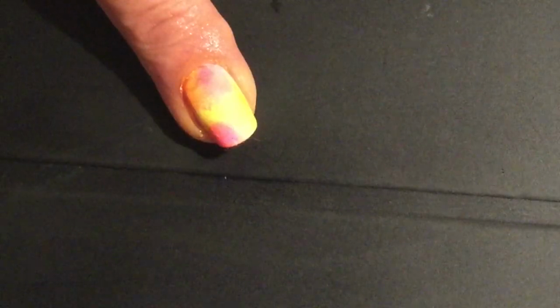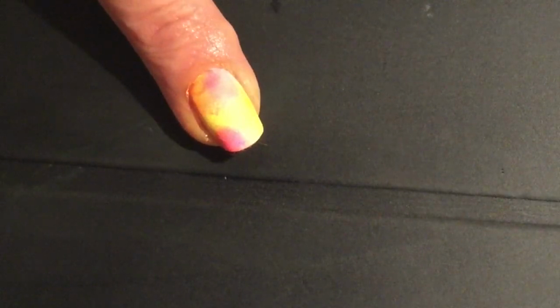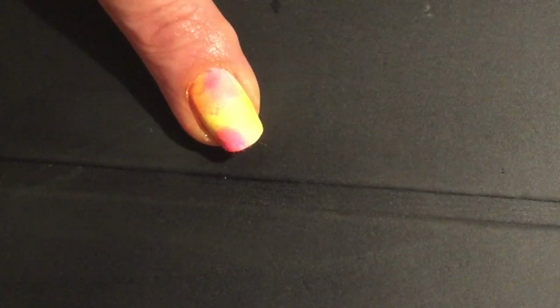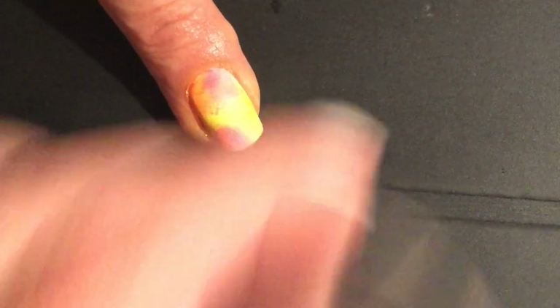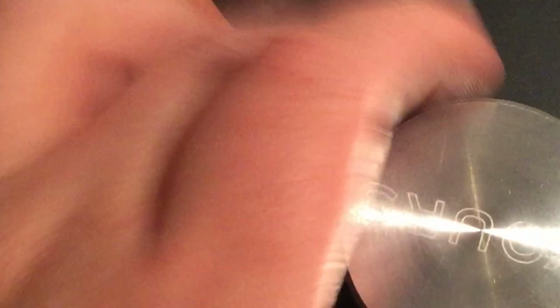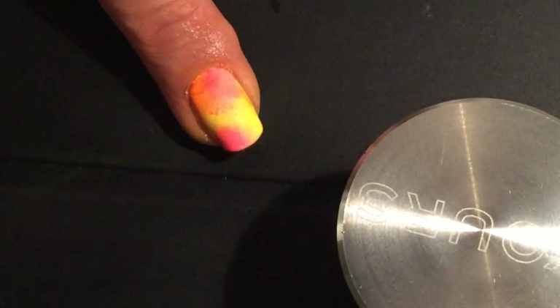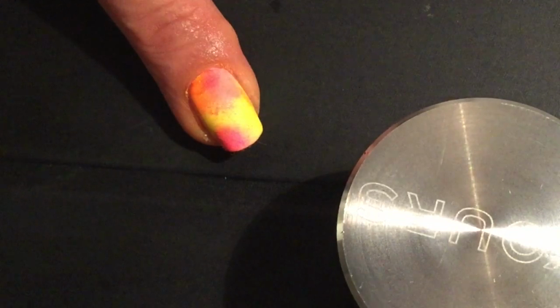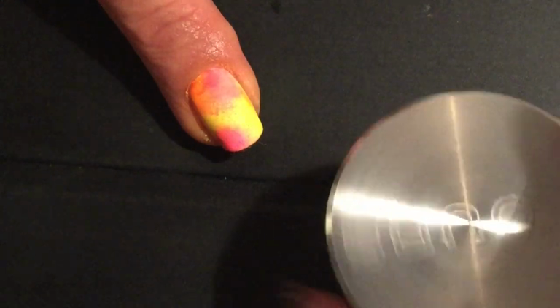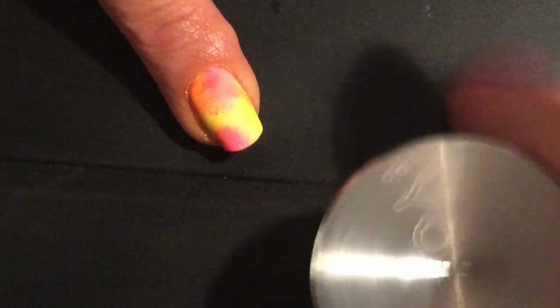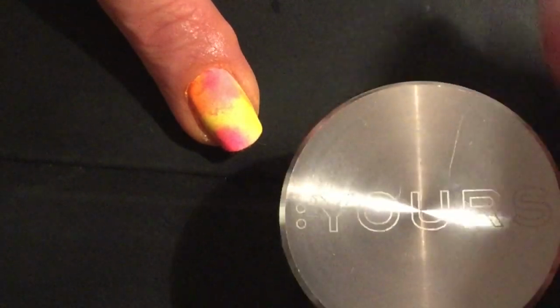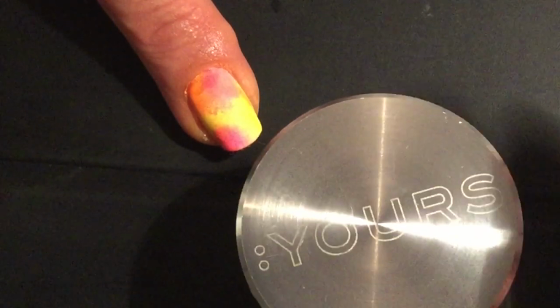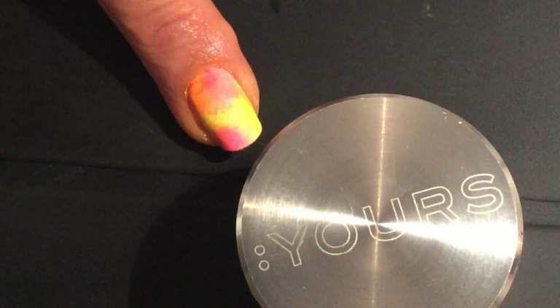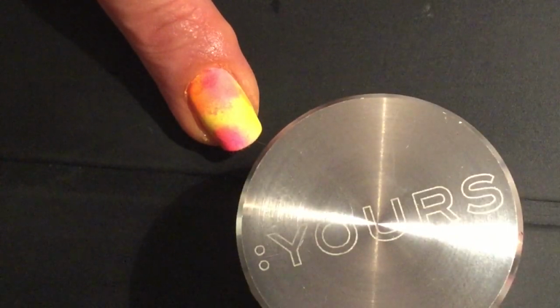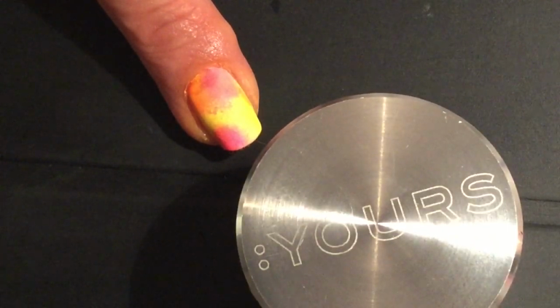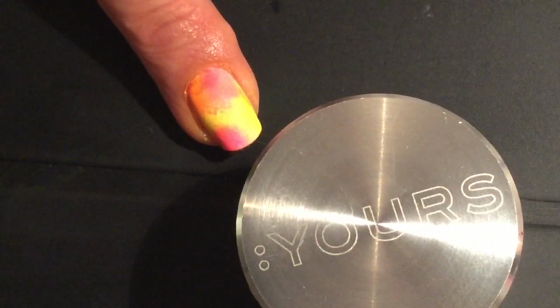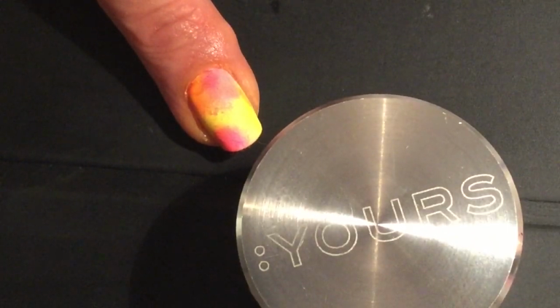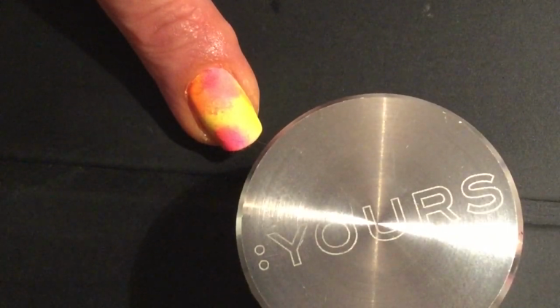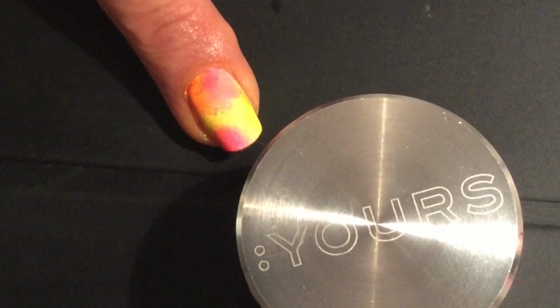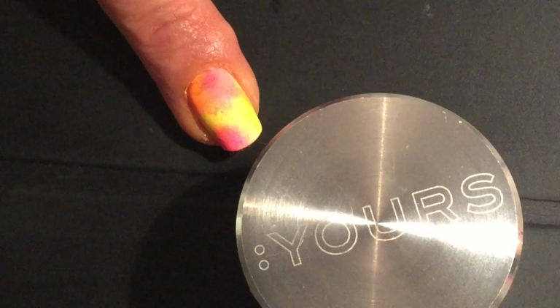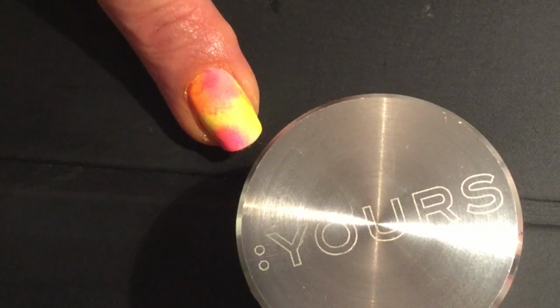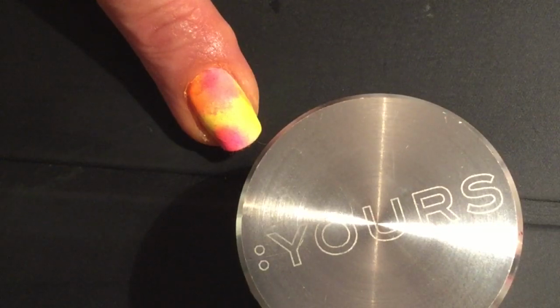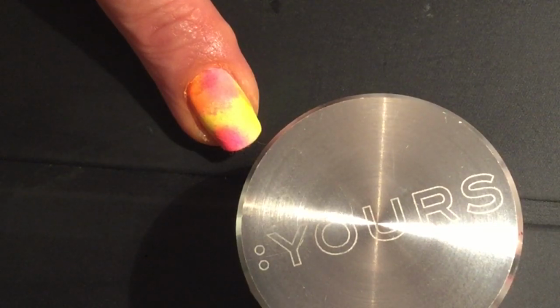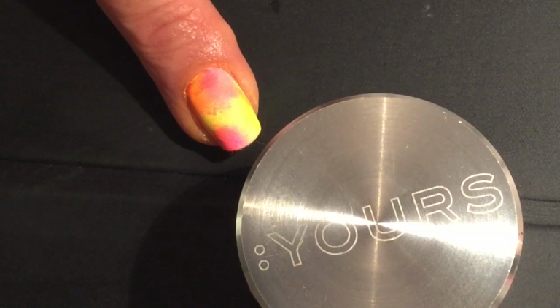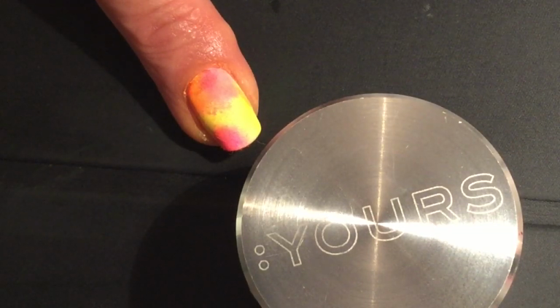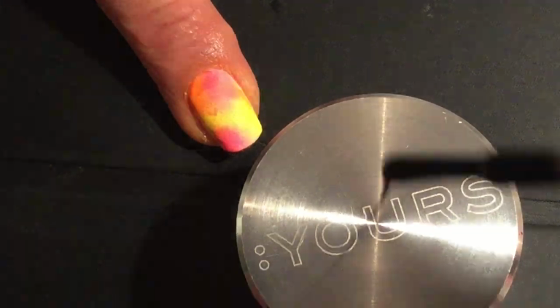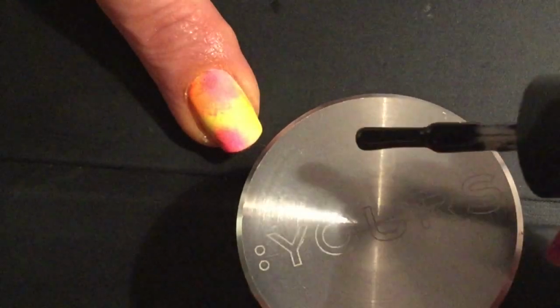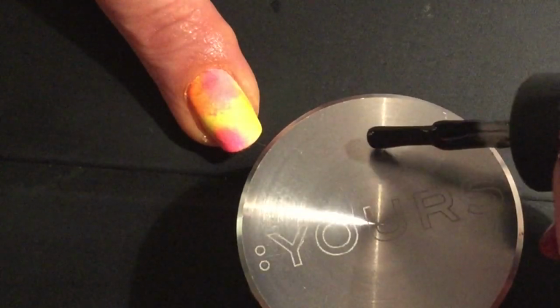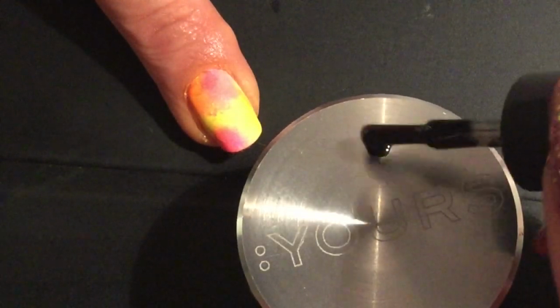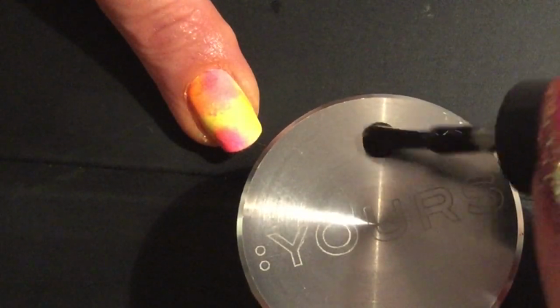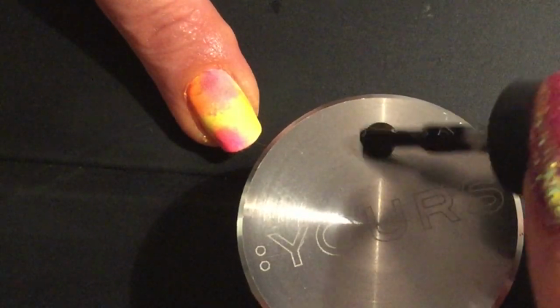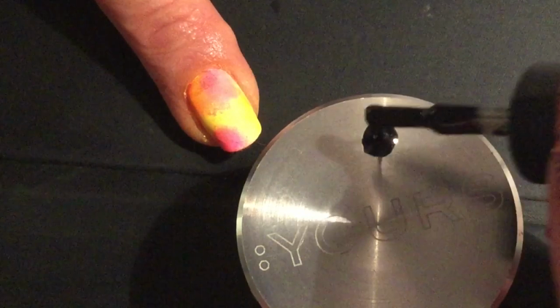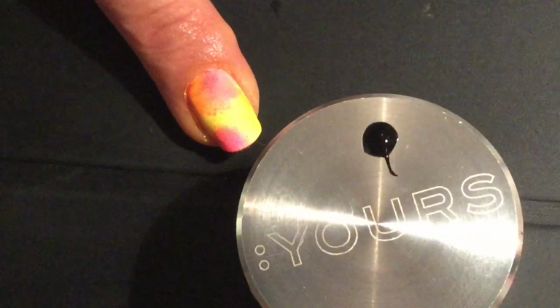I'm going to paint straight onto the top of my neon powders with C&D Shellac Blackpool. However, if you are not confident doing hand-painted nail art, then you could coat the design in Clearly Pink and cure in your C&D lamp before you go onto your tiger stripes.